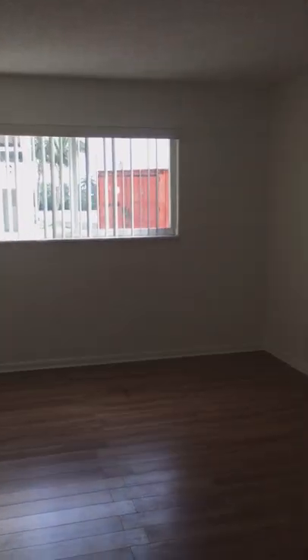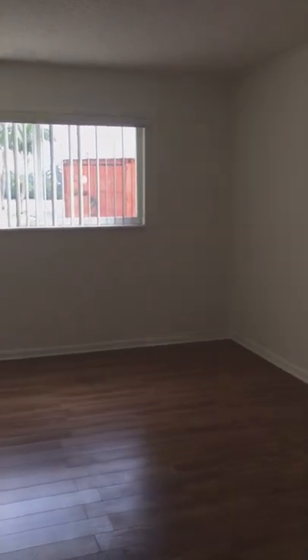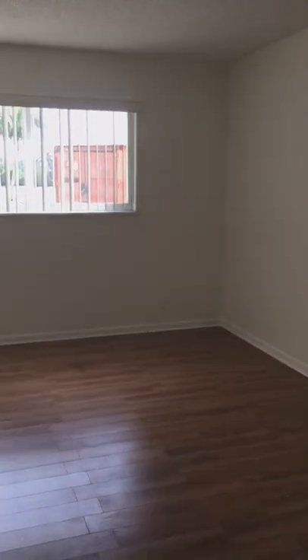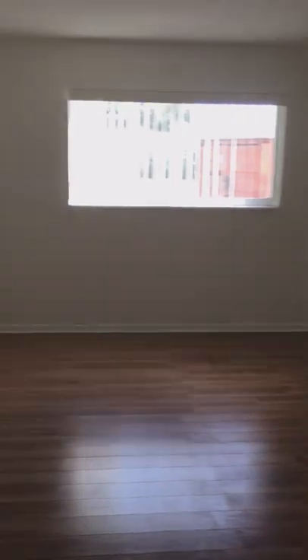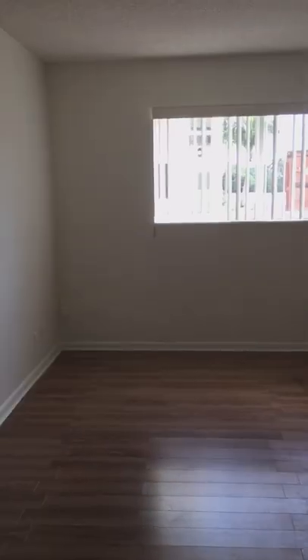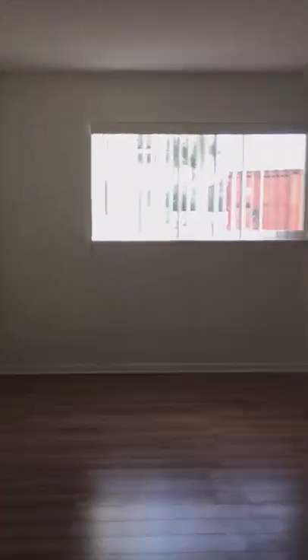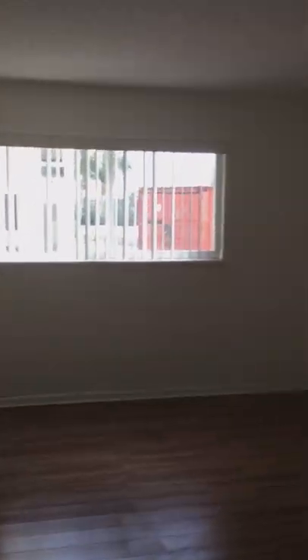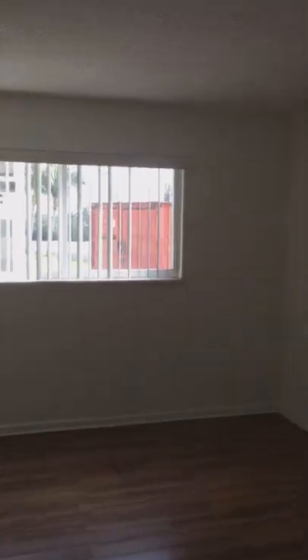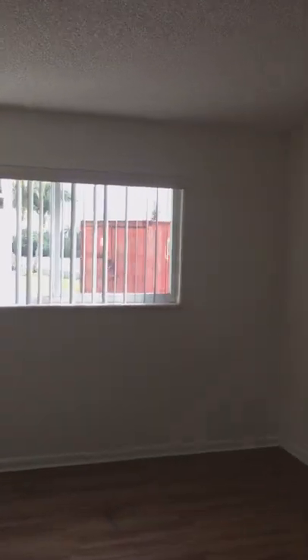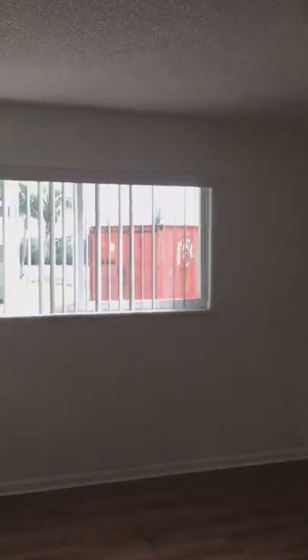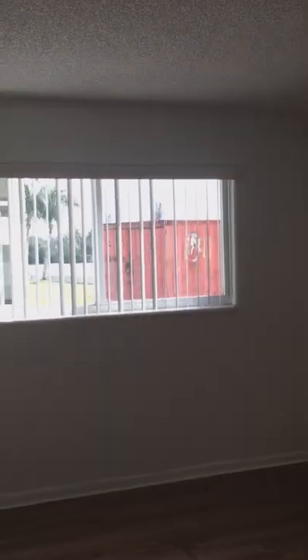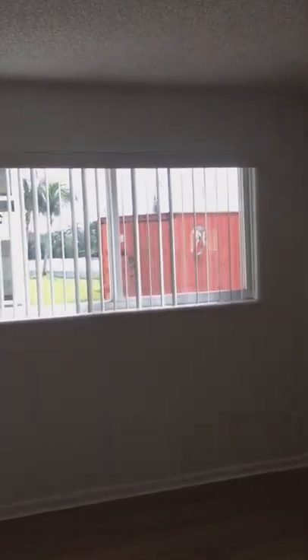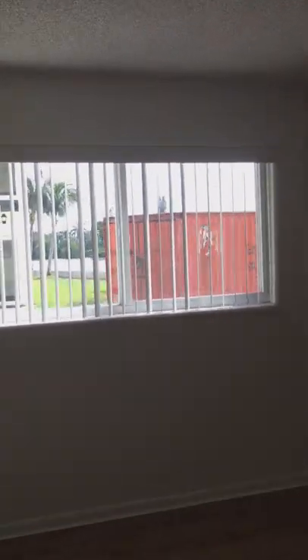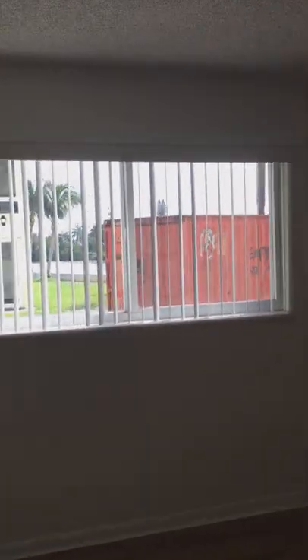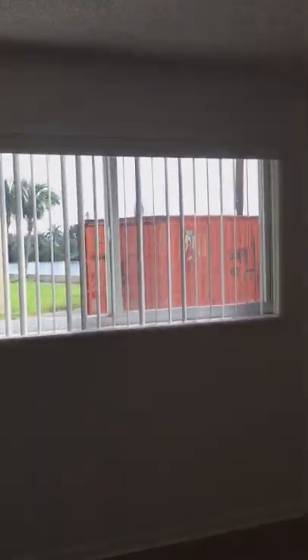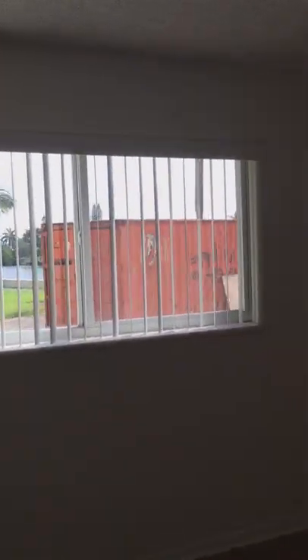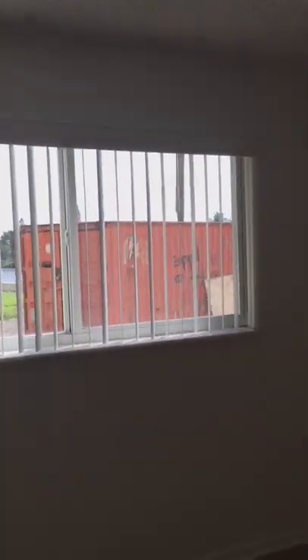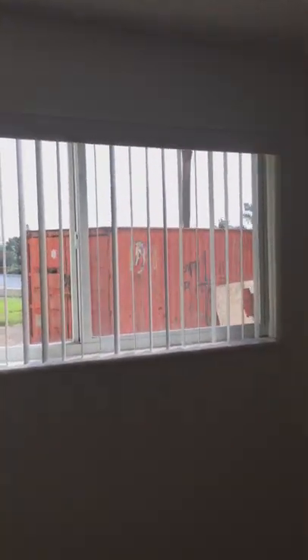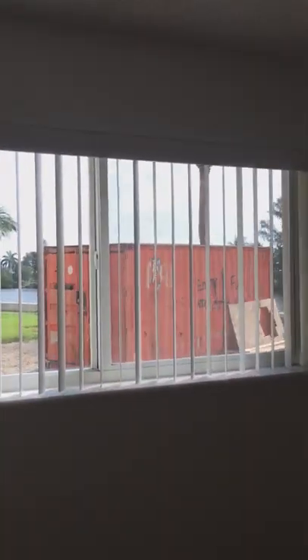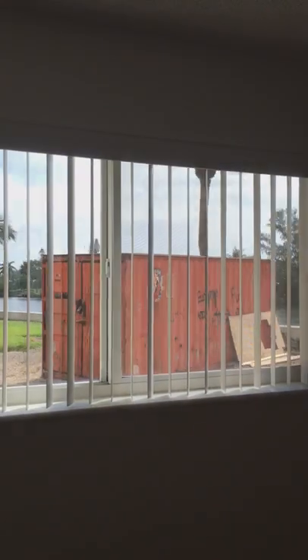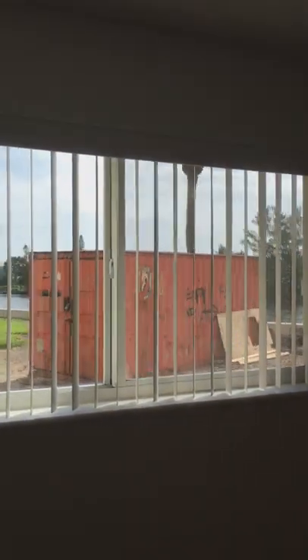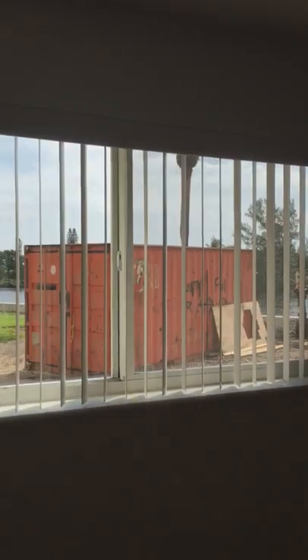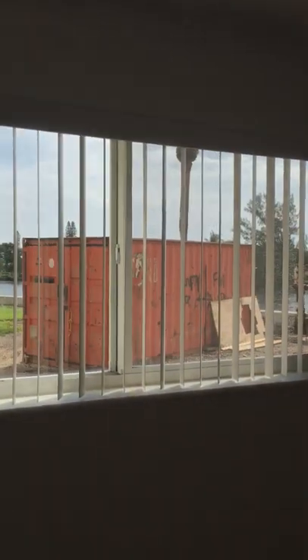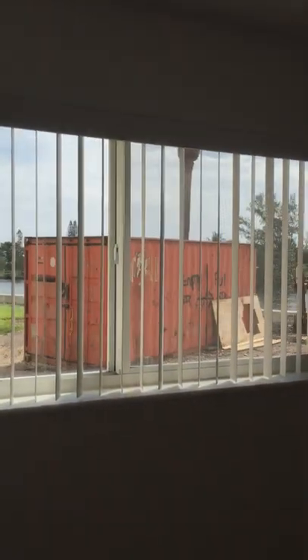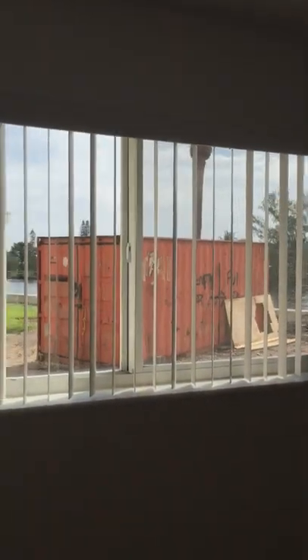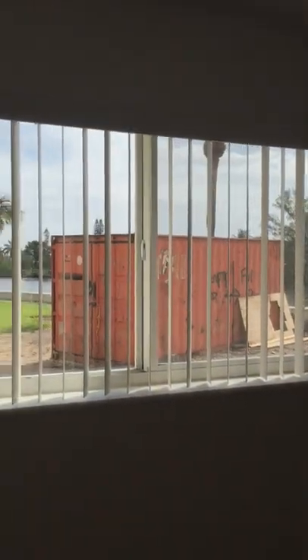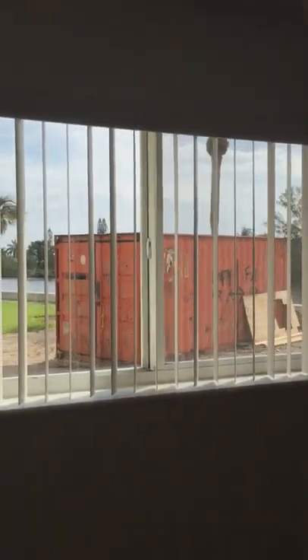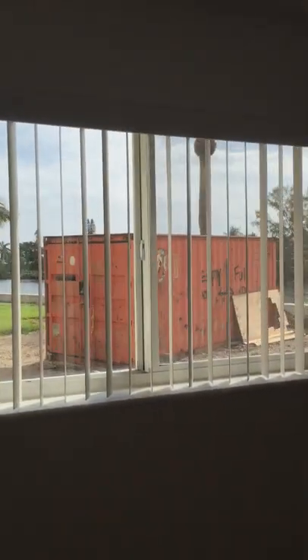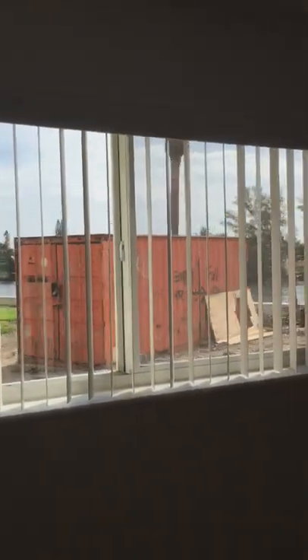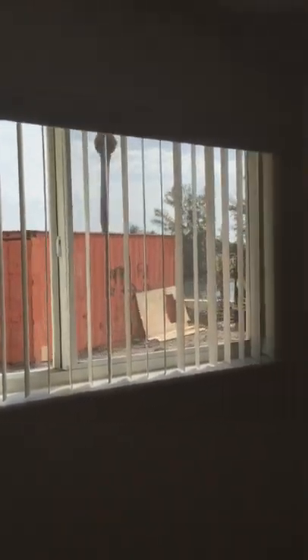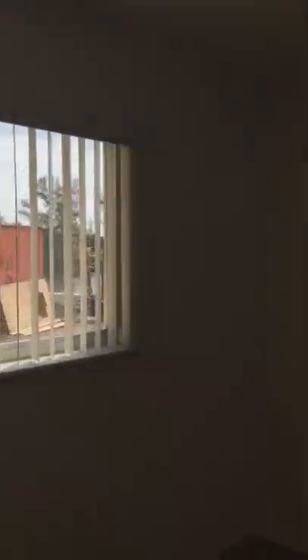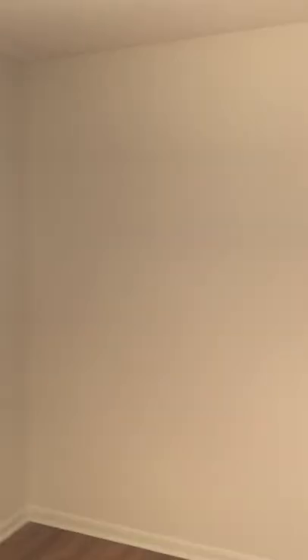This is the master bedroom. And of course, once they remove that big box, you're going to have a gorgeous intercoastal view.